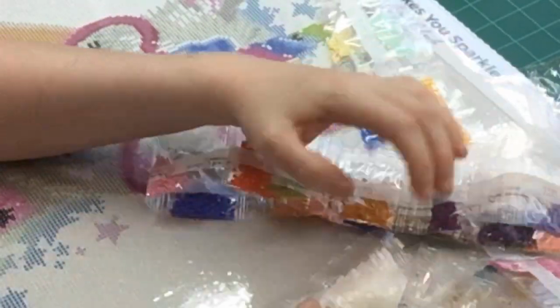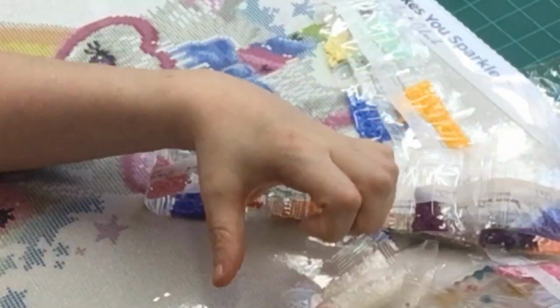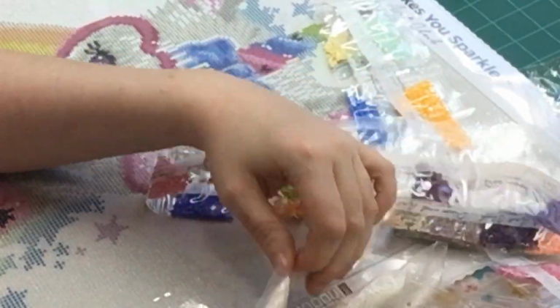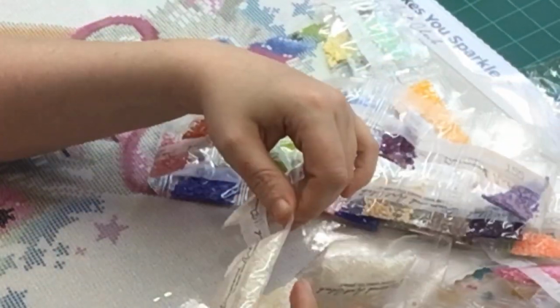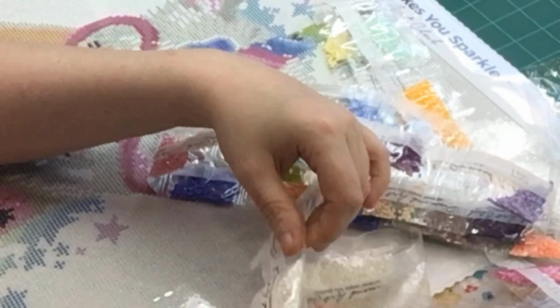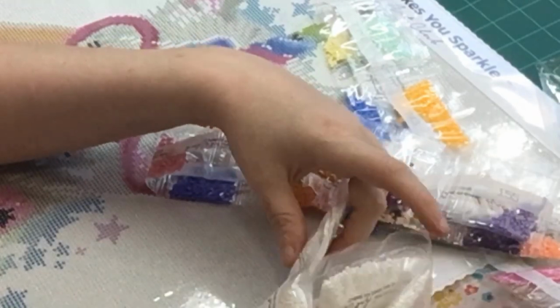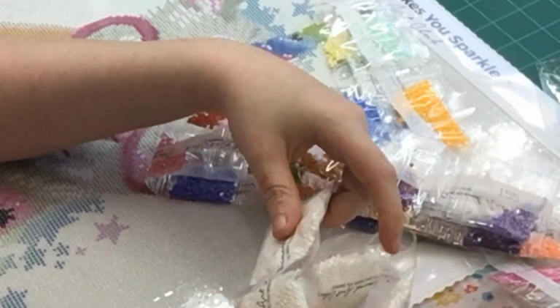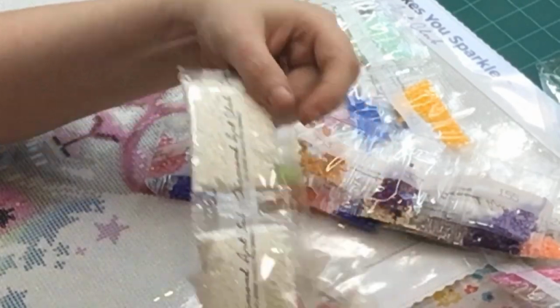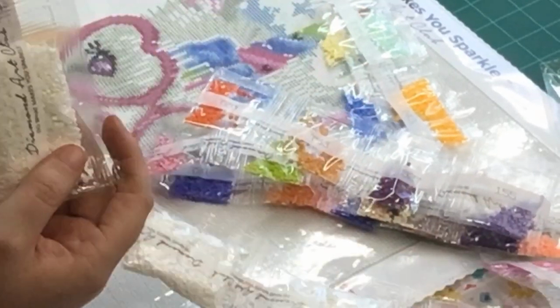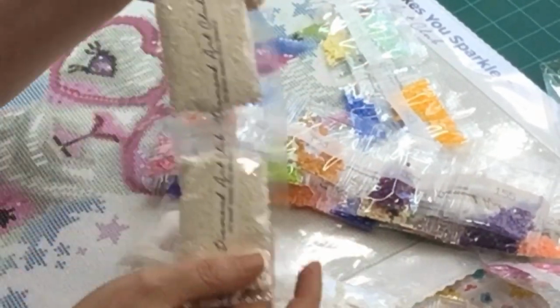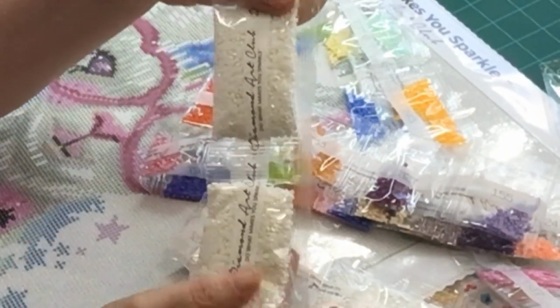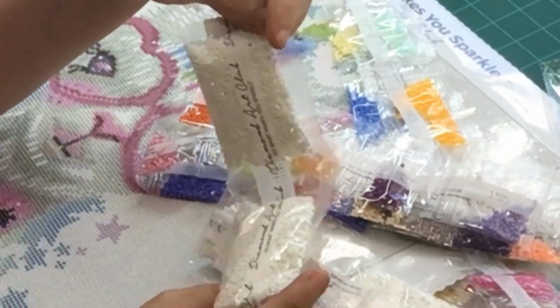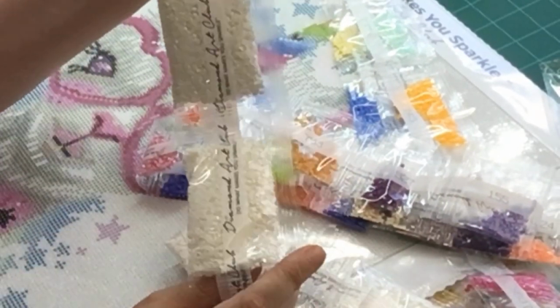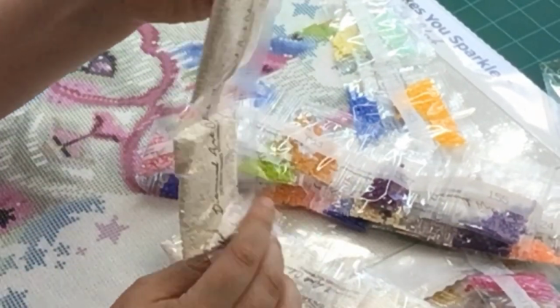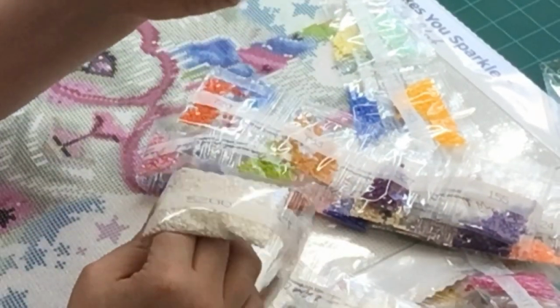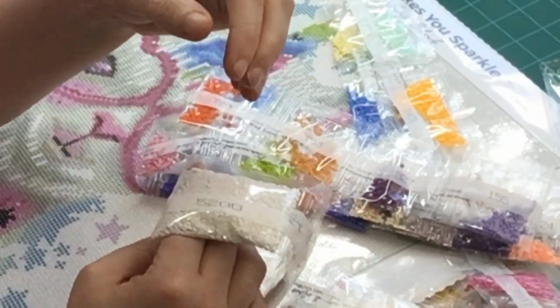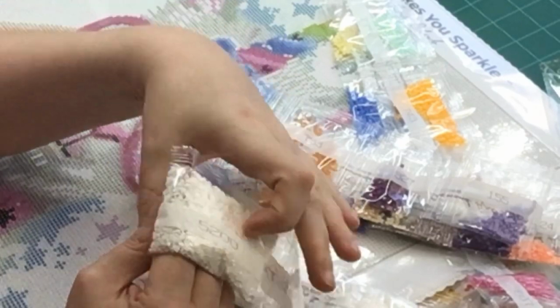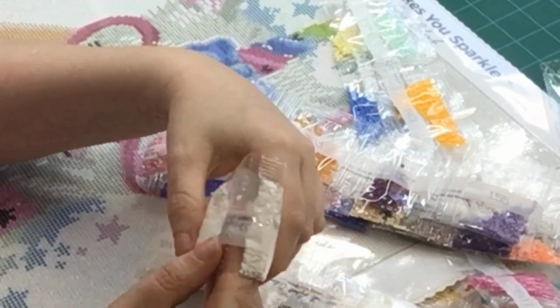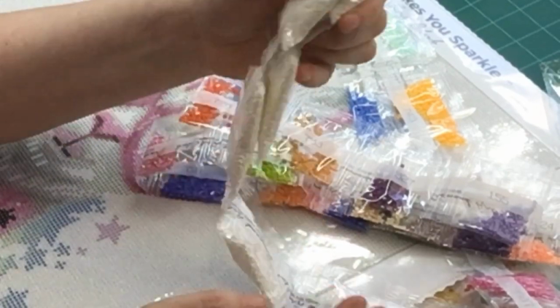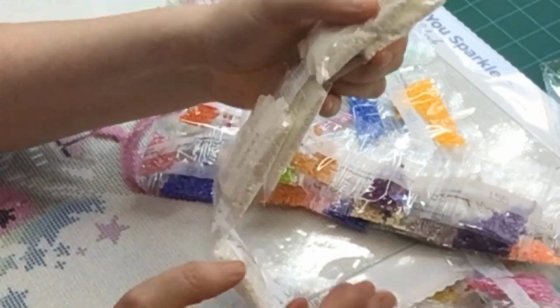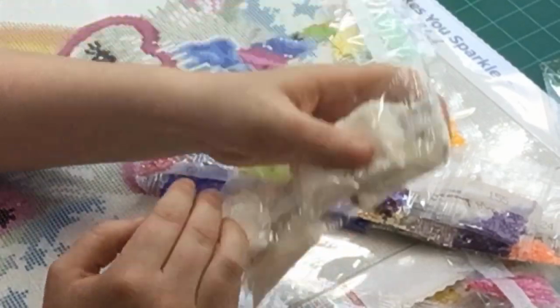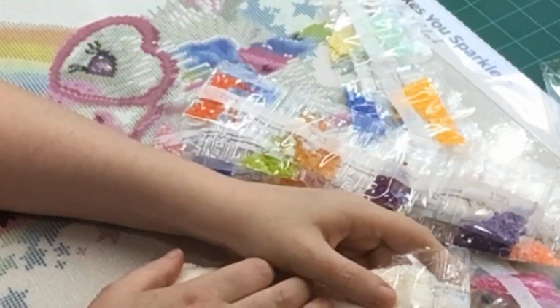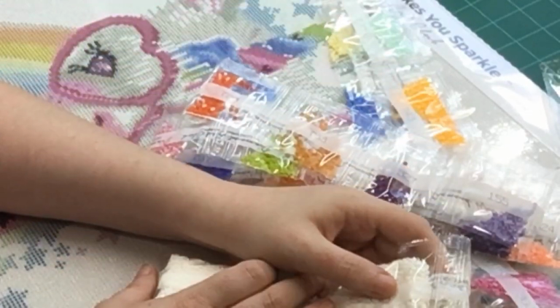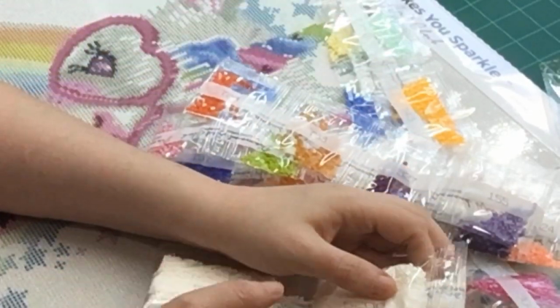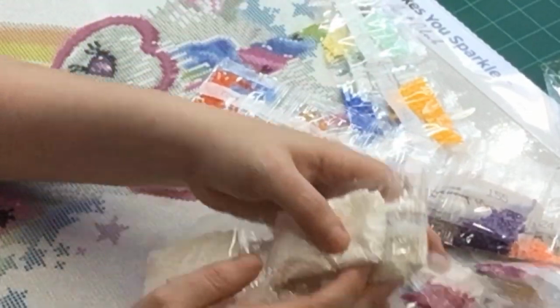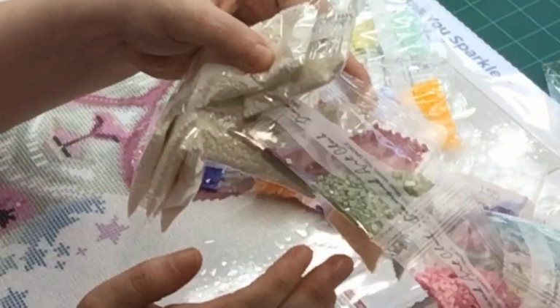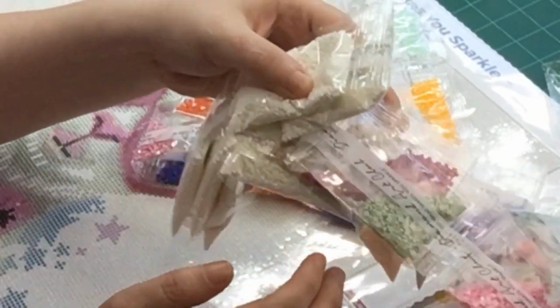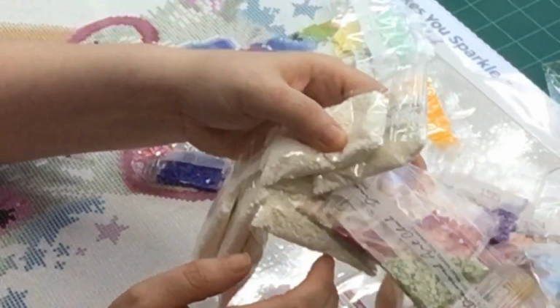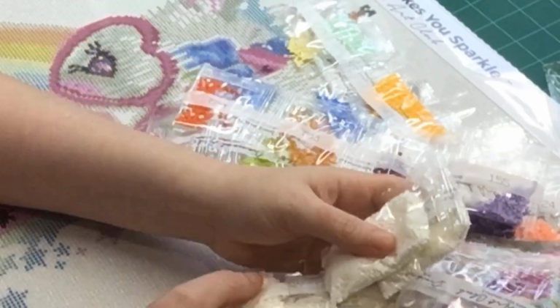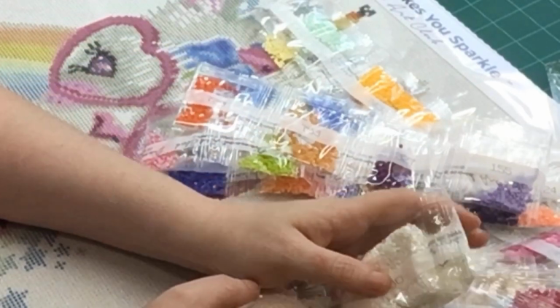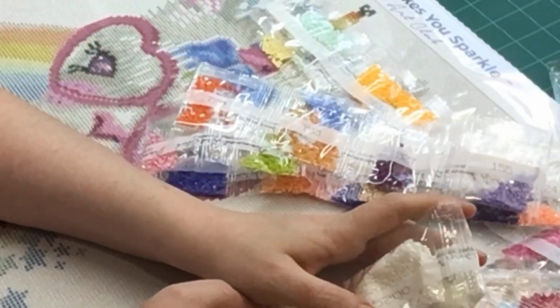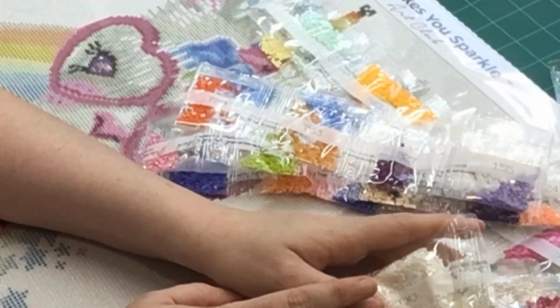Additional DMC numbers: 327, 783, and 720. I do know they carry some of these as AB drills, and they also have 5200s. You normally have some drills left over after a project.